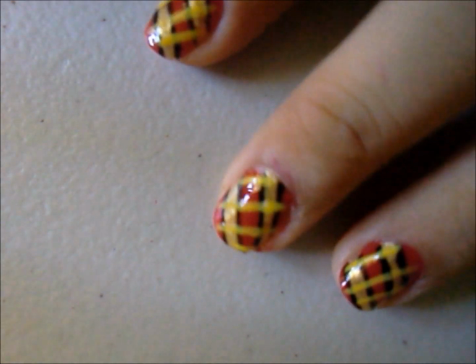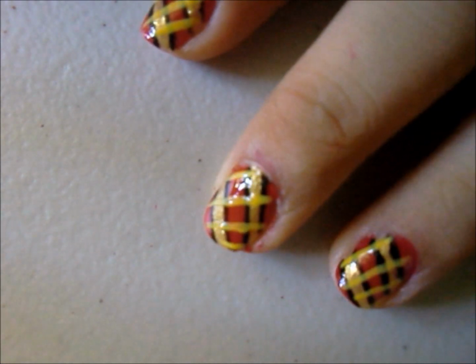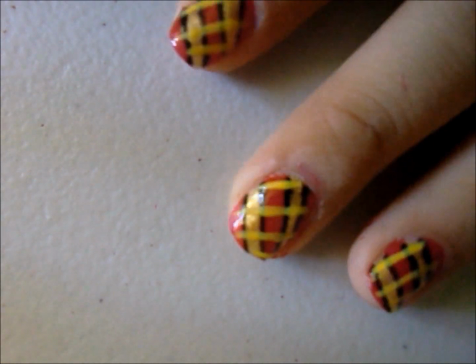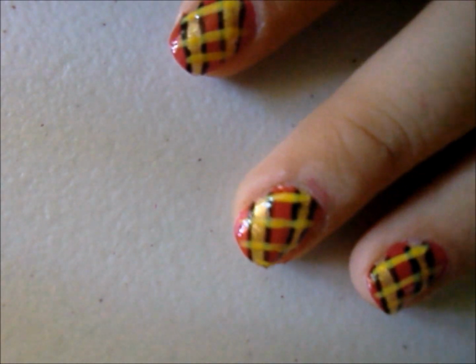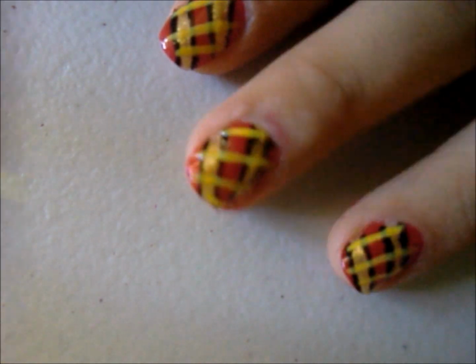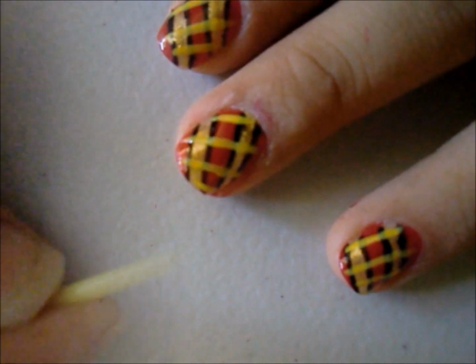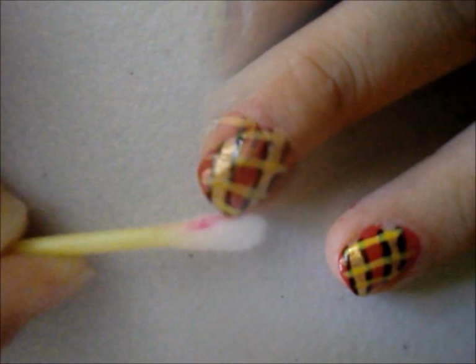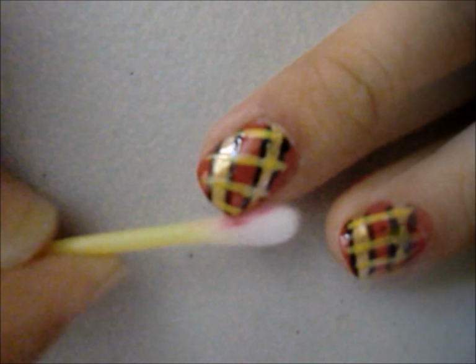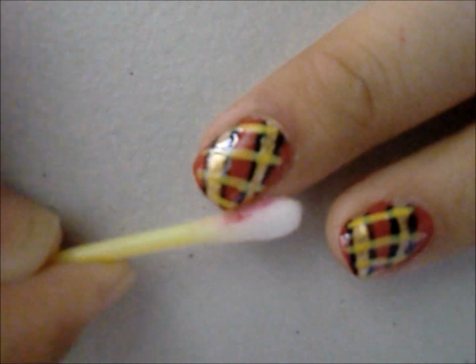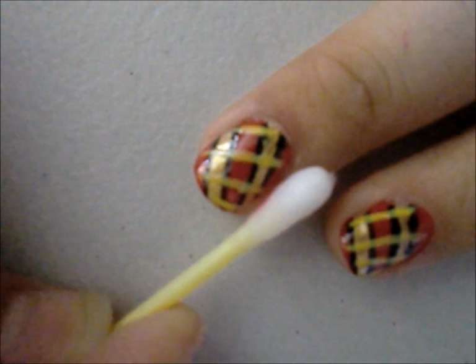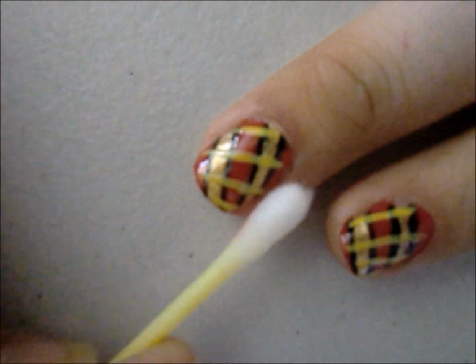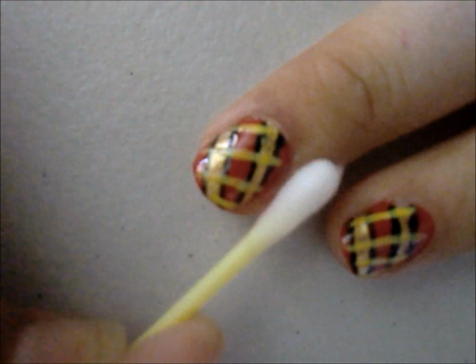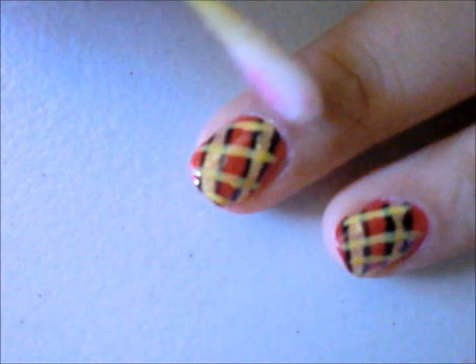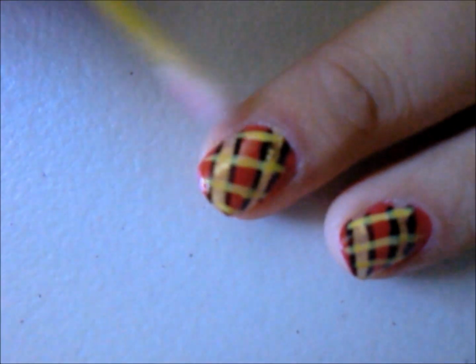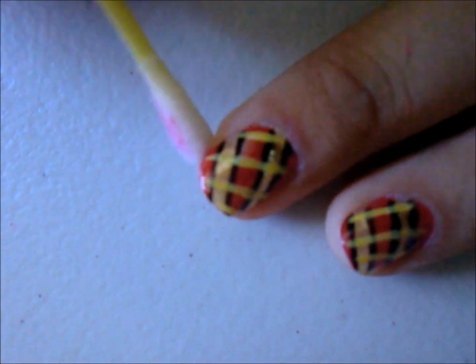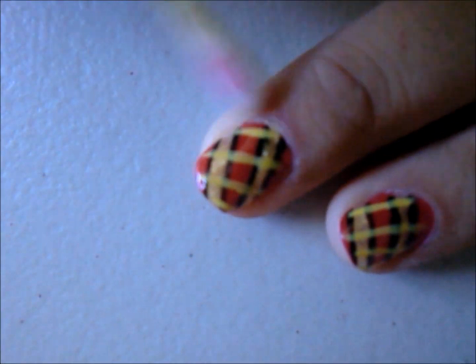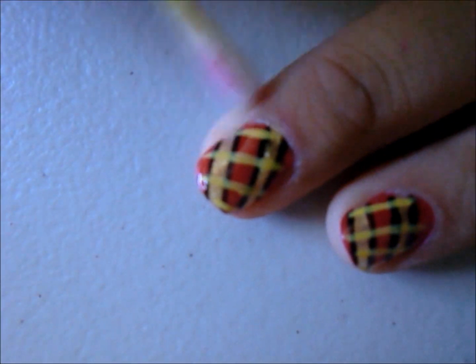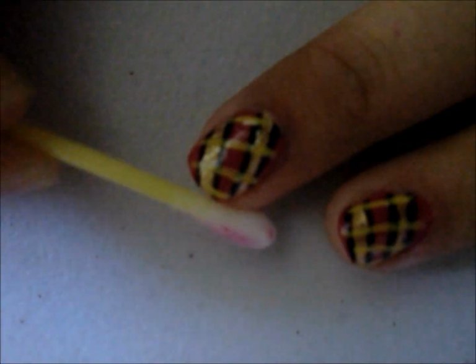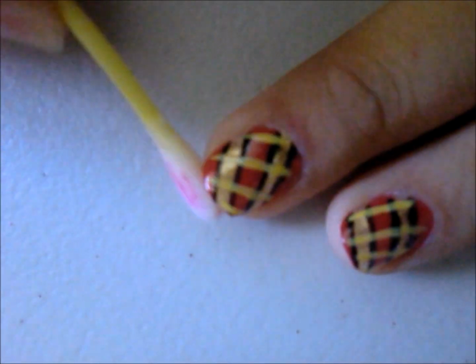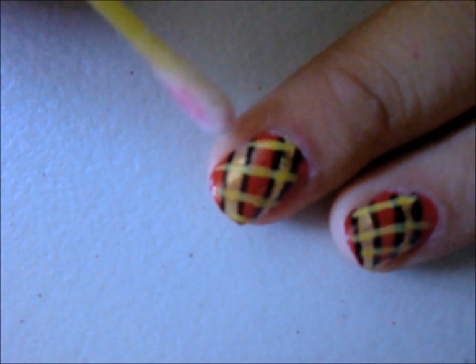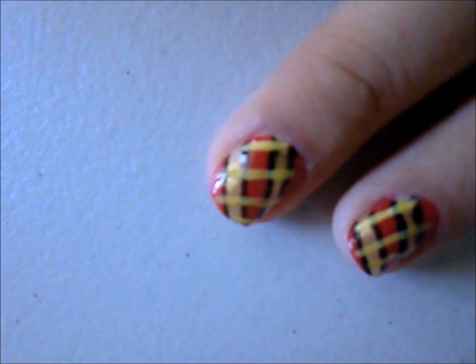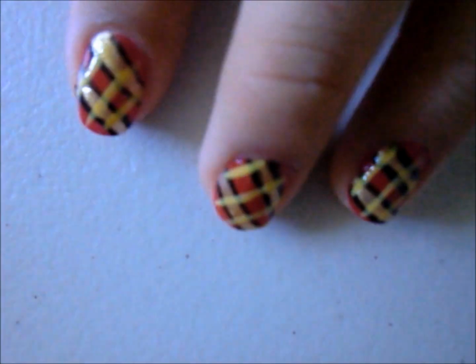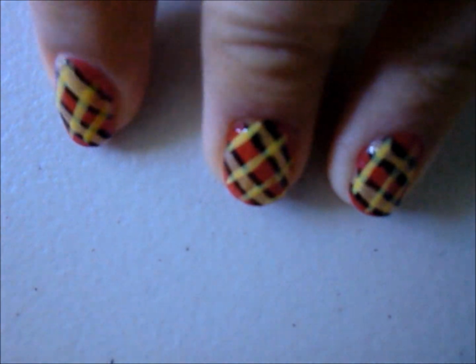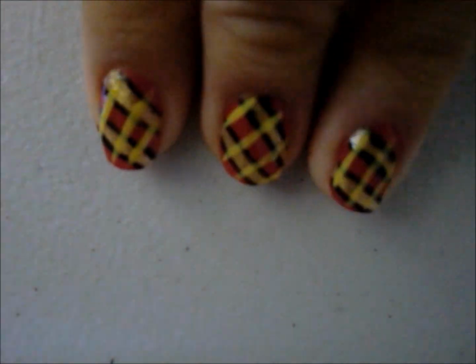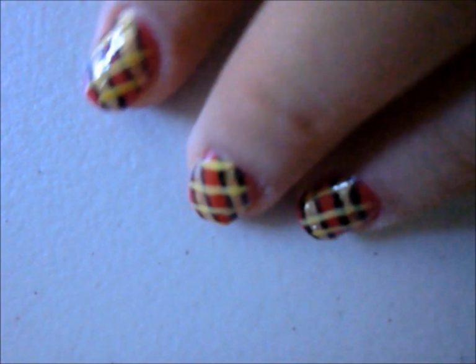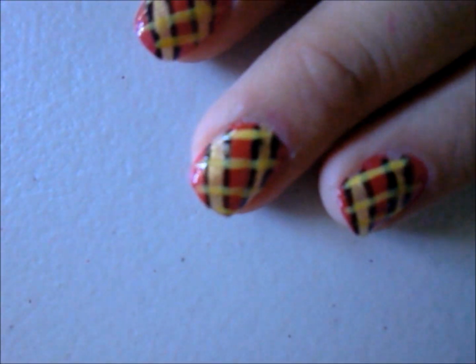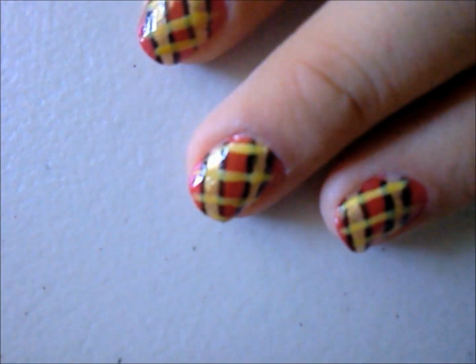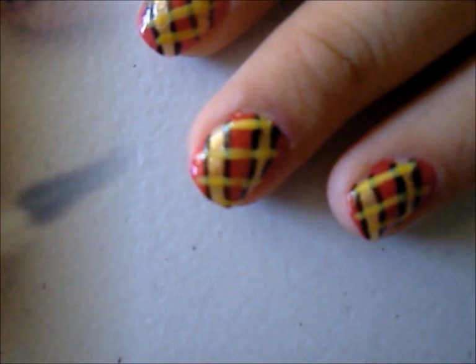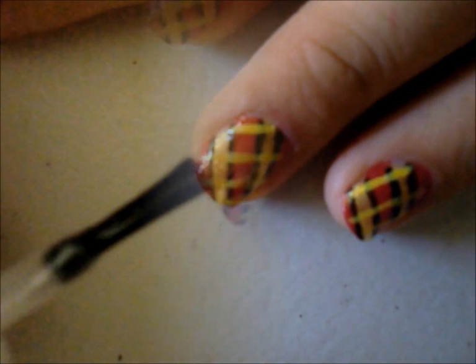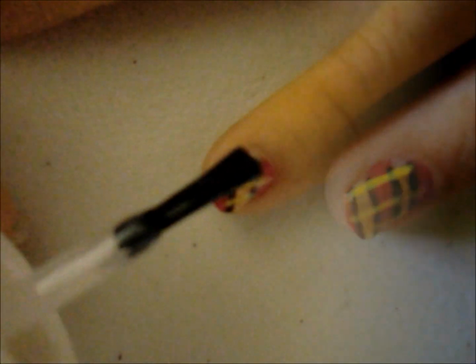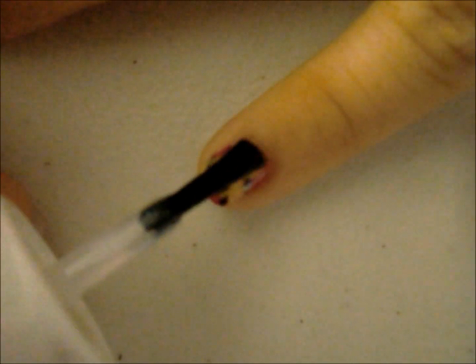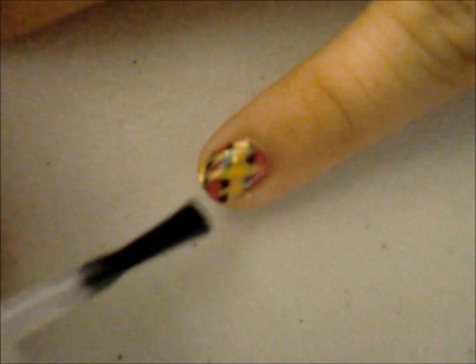Yay, you're done! But wait — with a Q-tip, start to clean off any mistakes you might have made along the lines. And then top it all off with a clear coat.